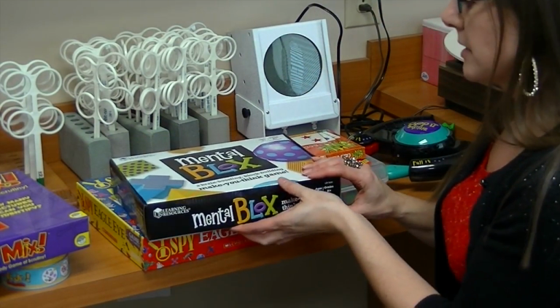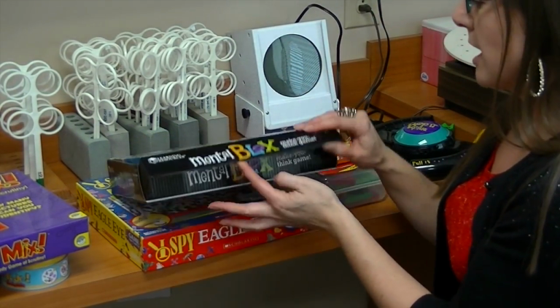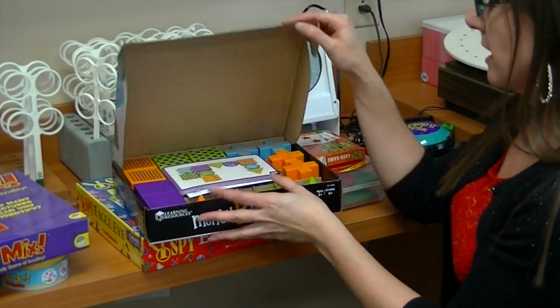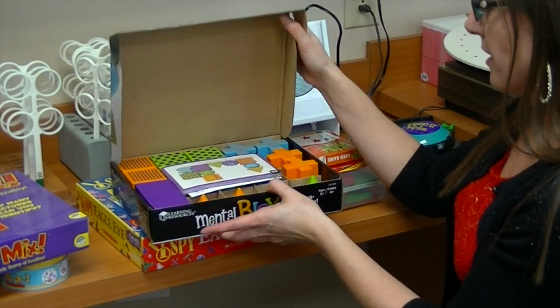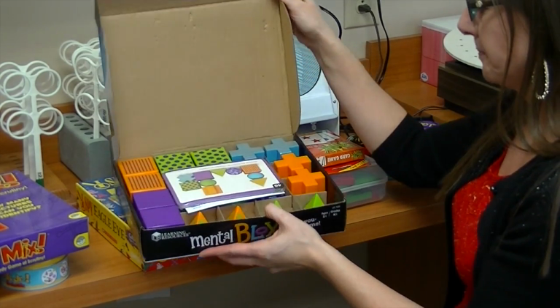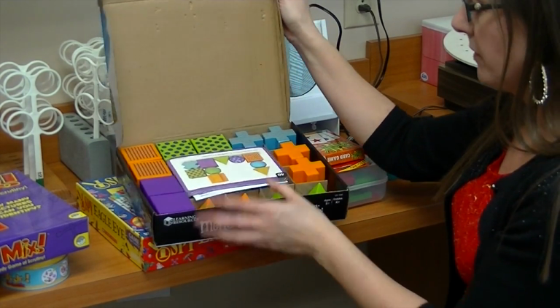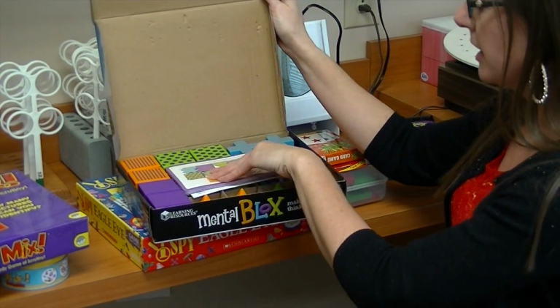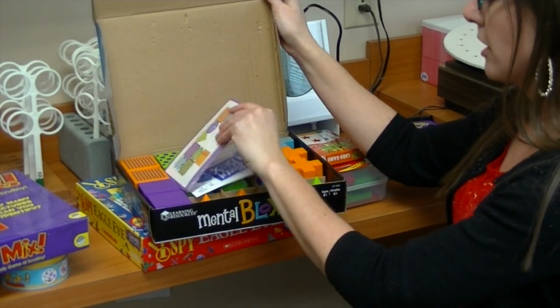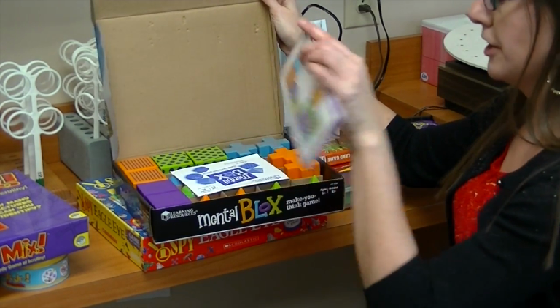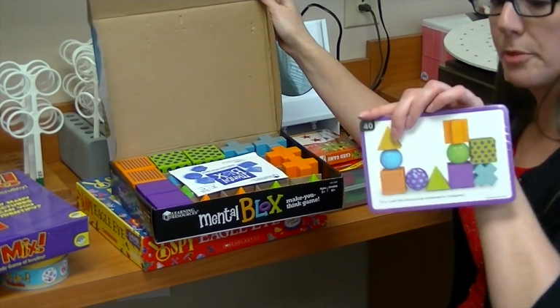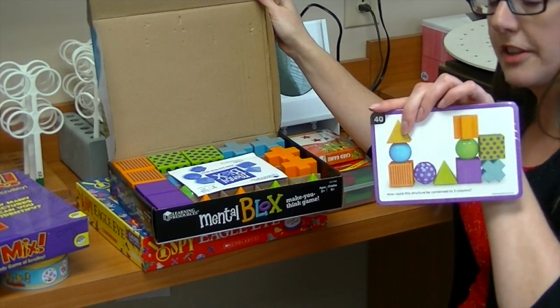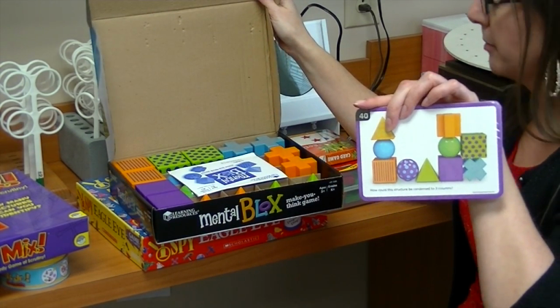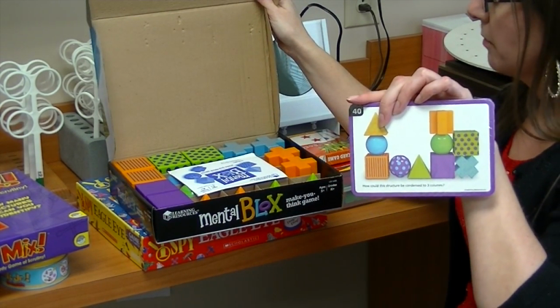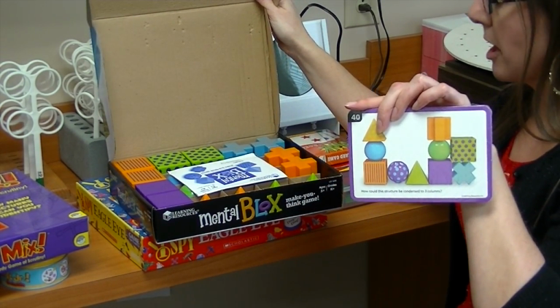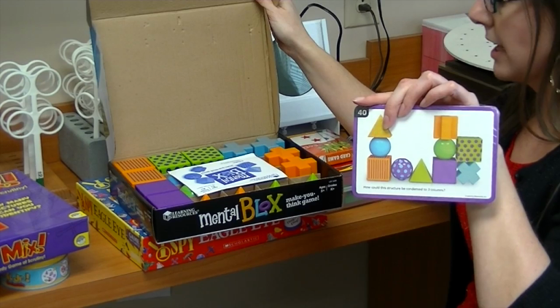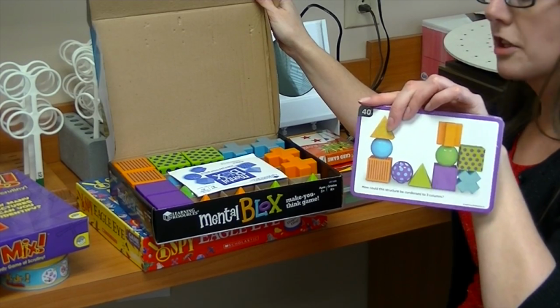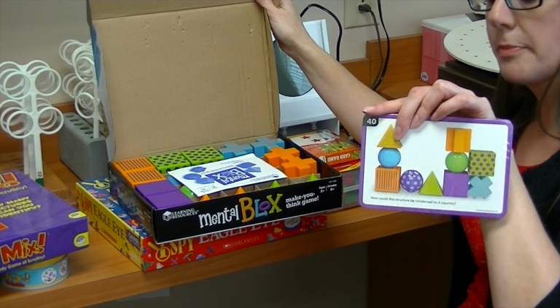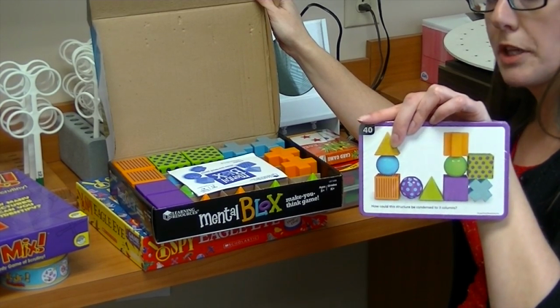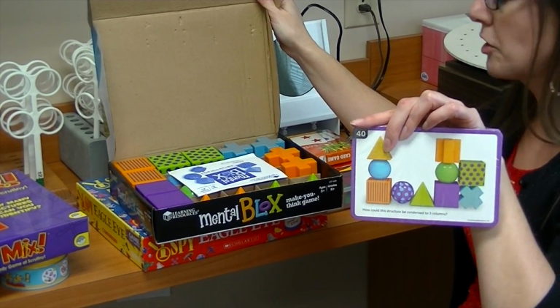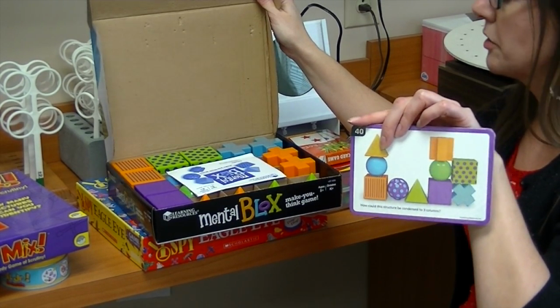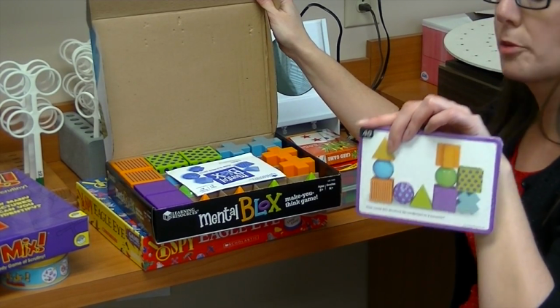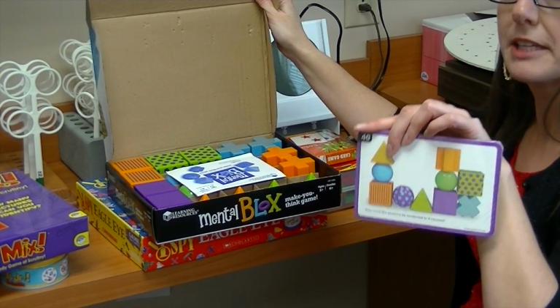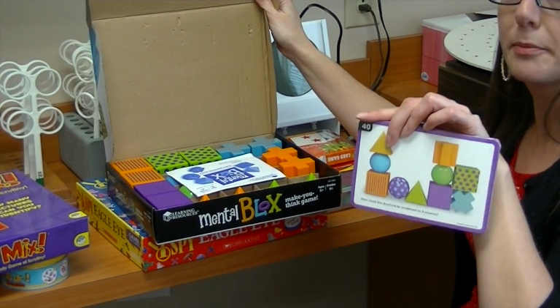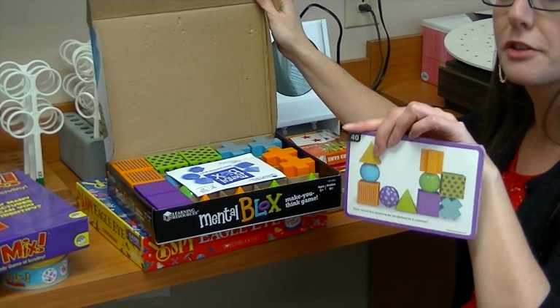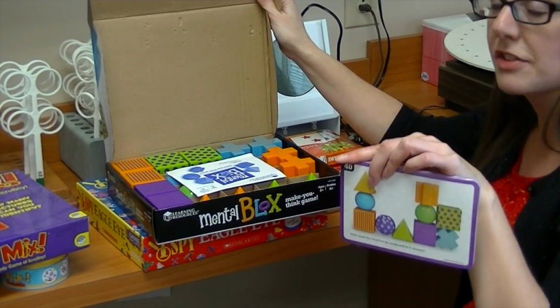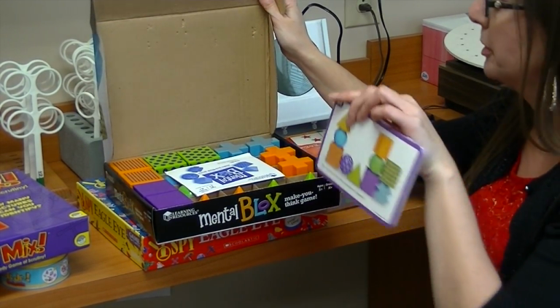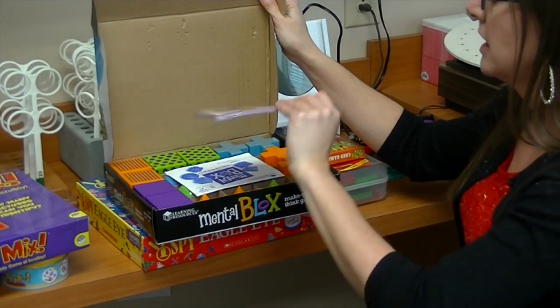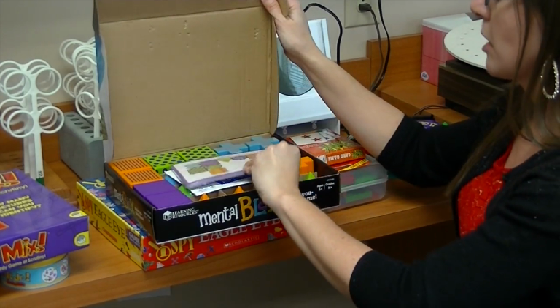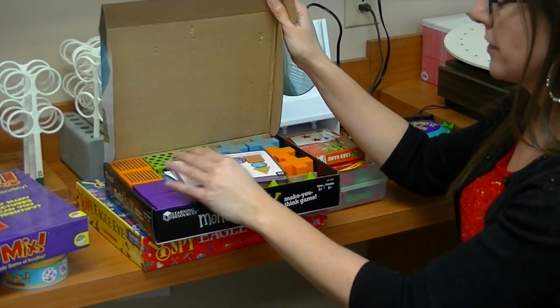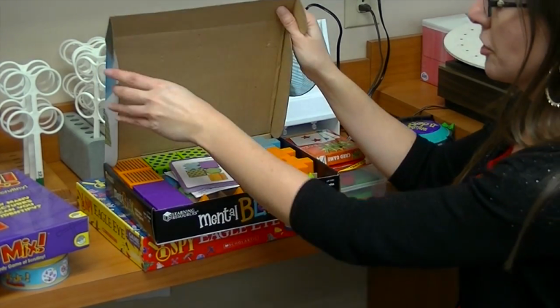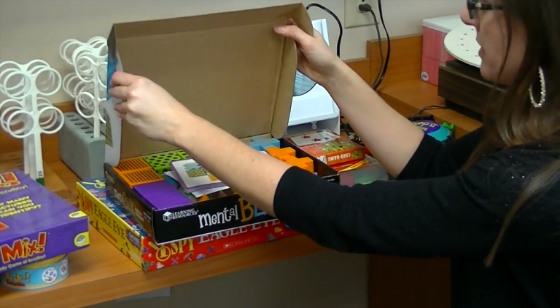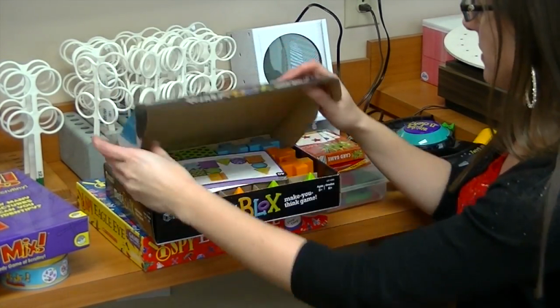Mental Blocks are fun. They give you cards and you have to build the item with the blocks. You can do this by showing the picture, or you can do it verbally by telling the person directions on how to build it. There are a lot of different ways you can use this one.